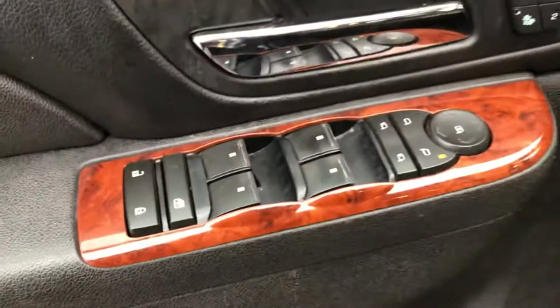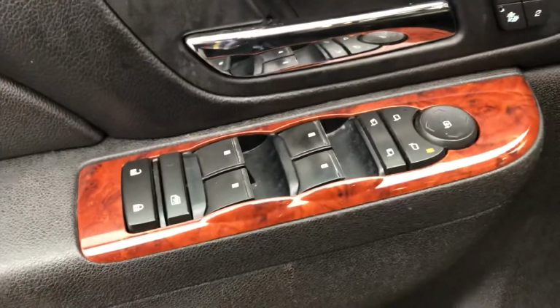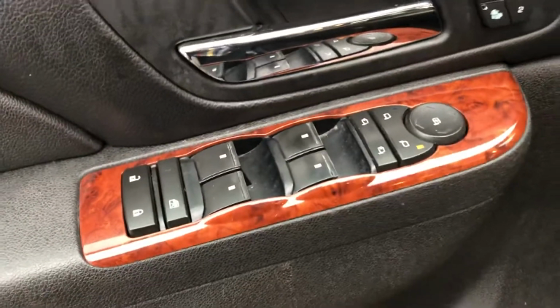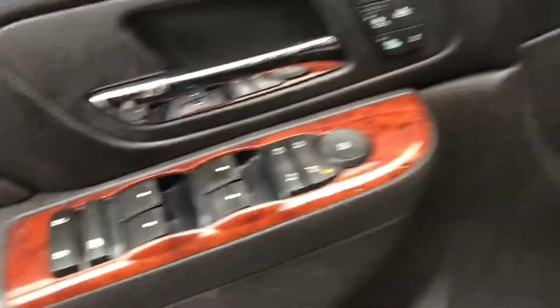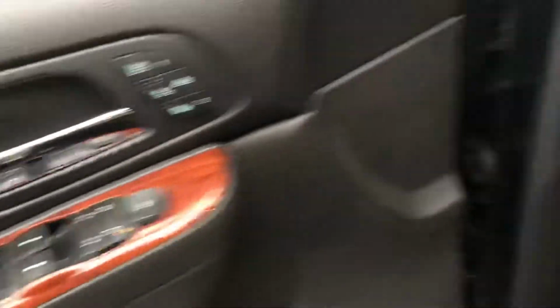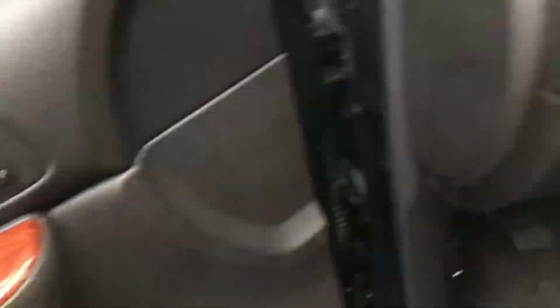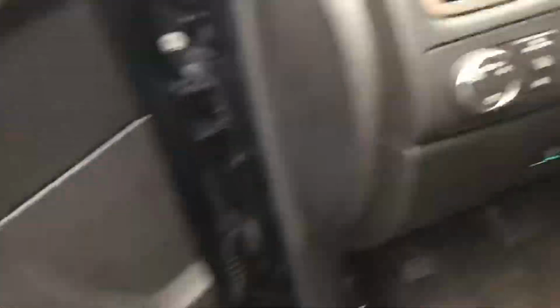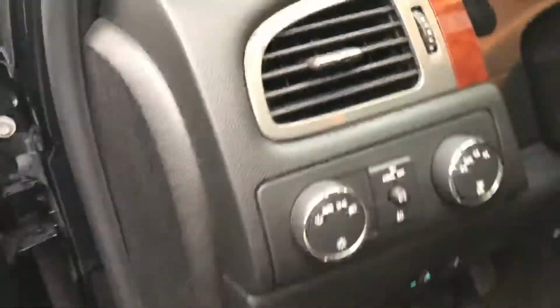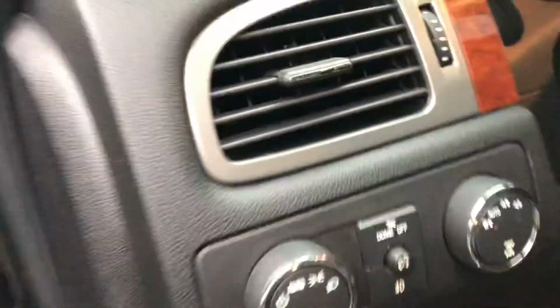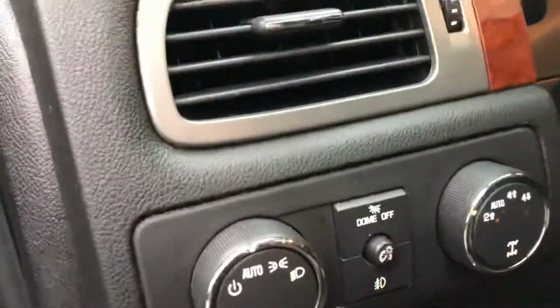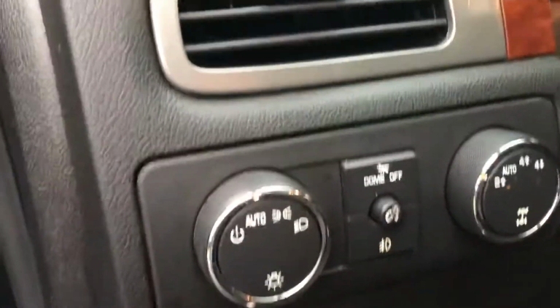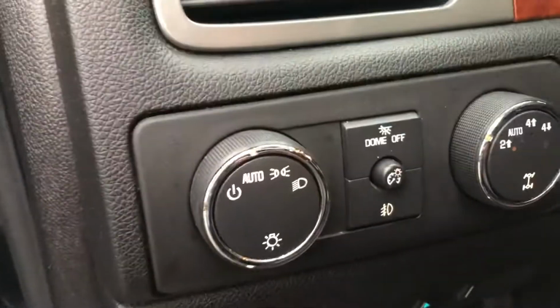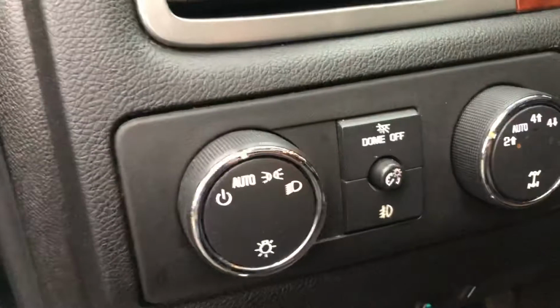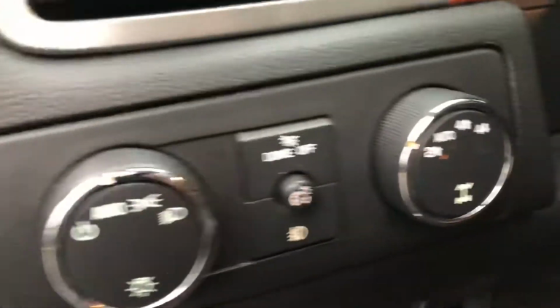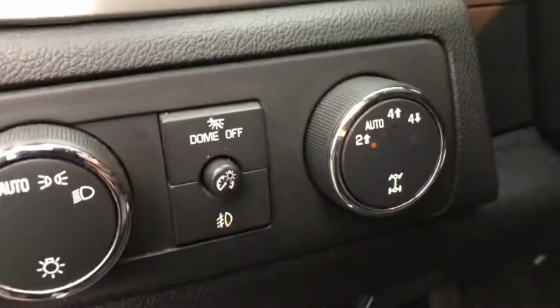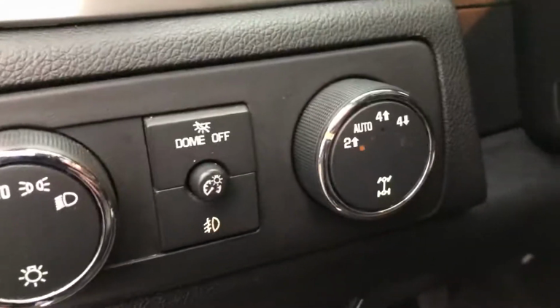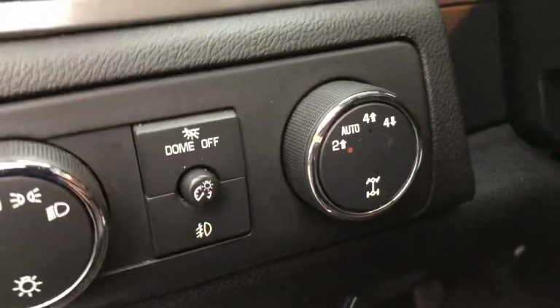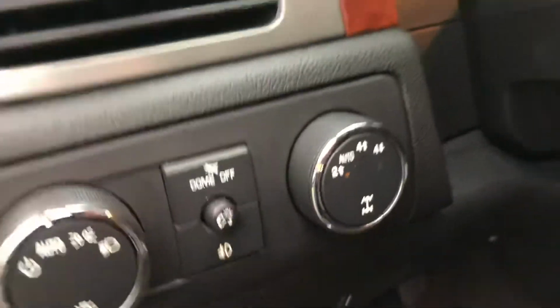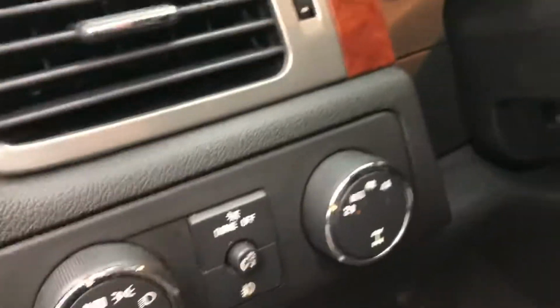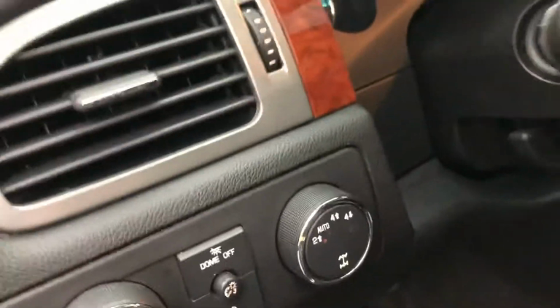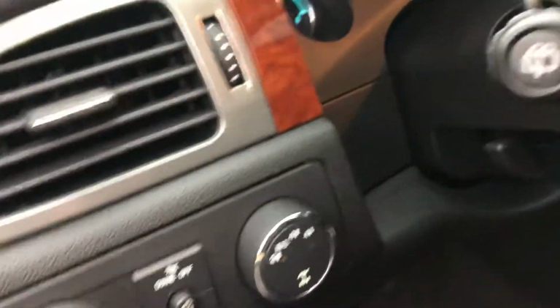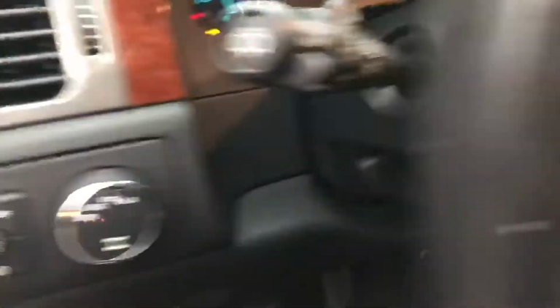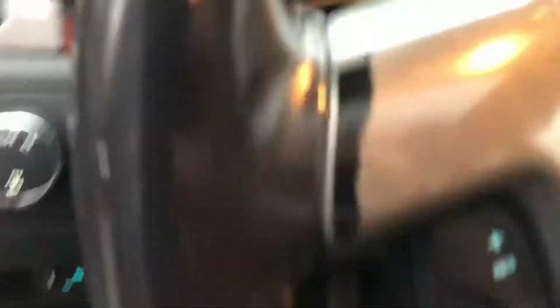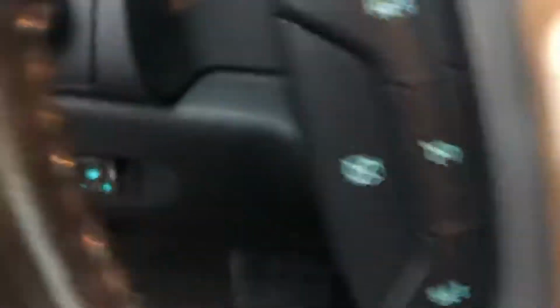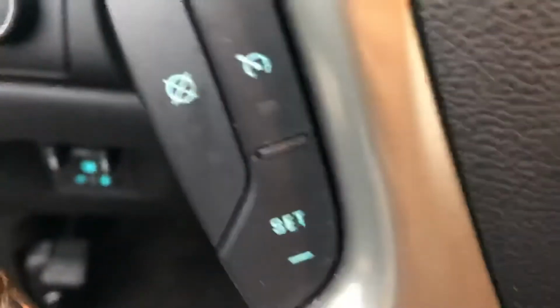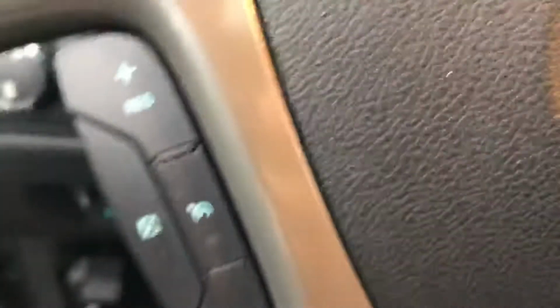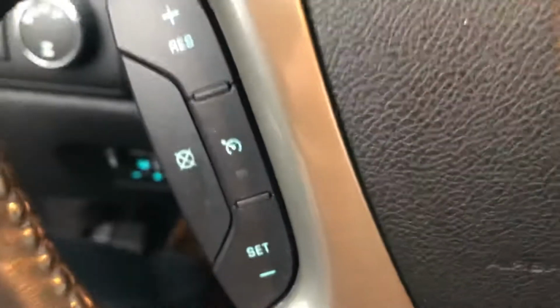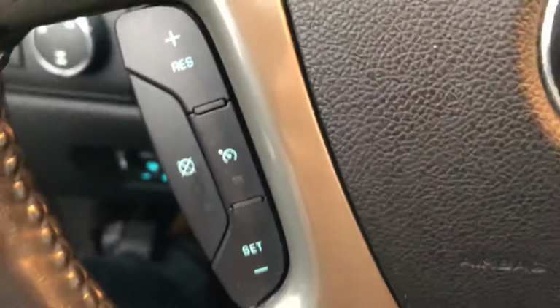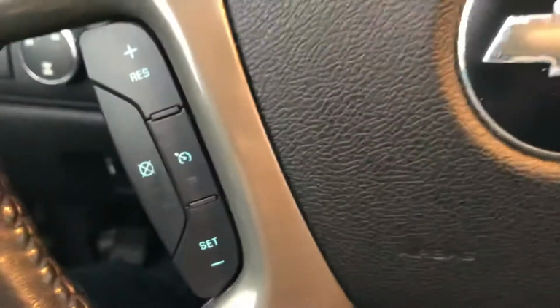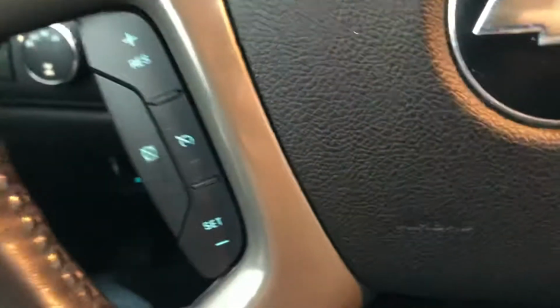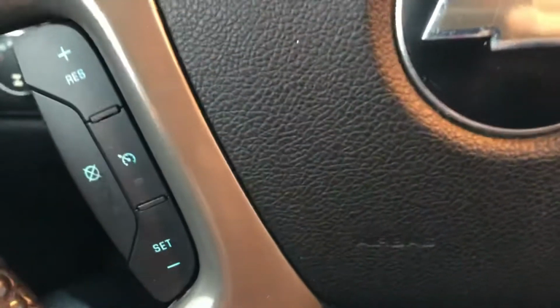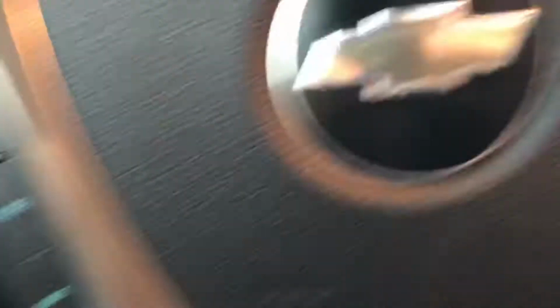We also have air conditioned seats for the summer. Wood grain surrounds, power locks, windows and mirrors. Auto headlights, and automatic or selectable four wheel drive.